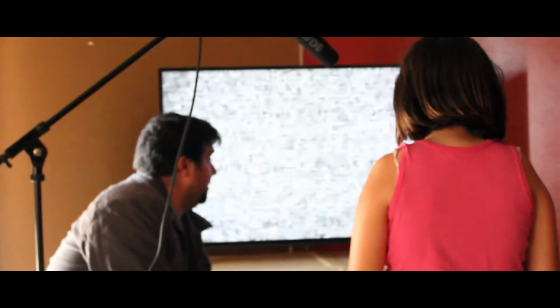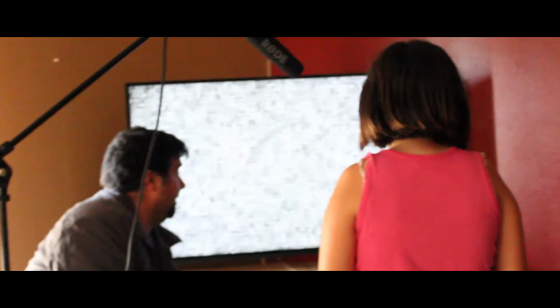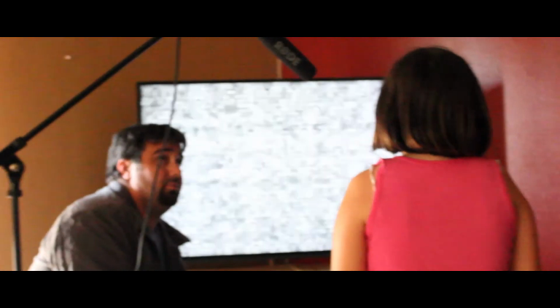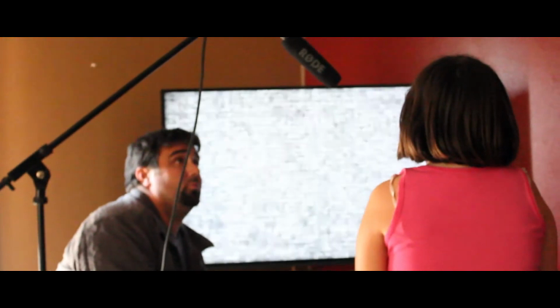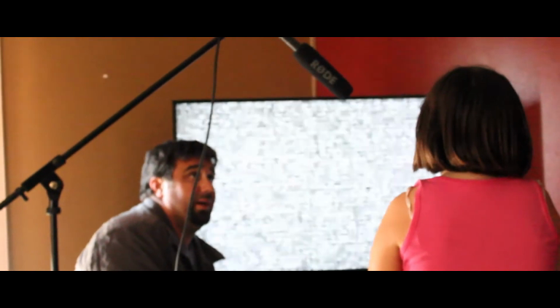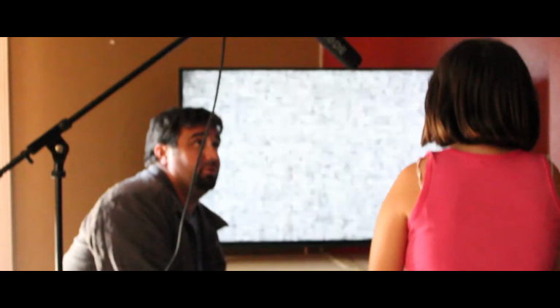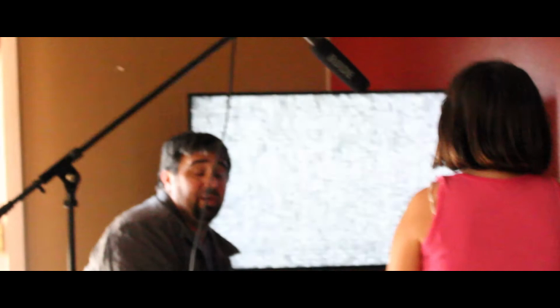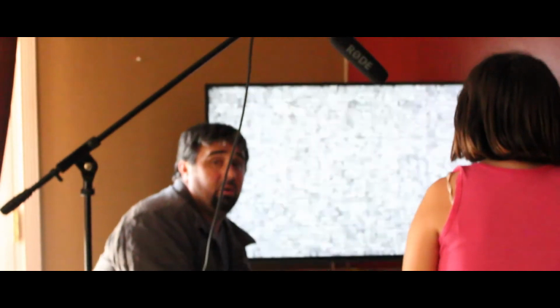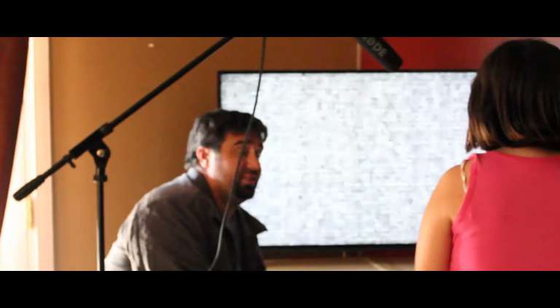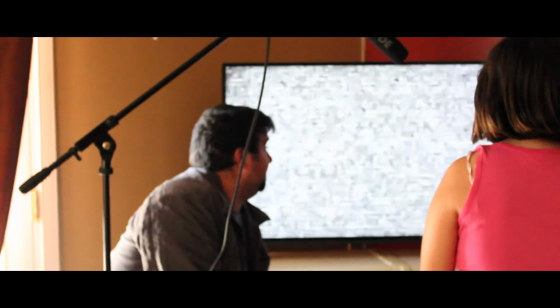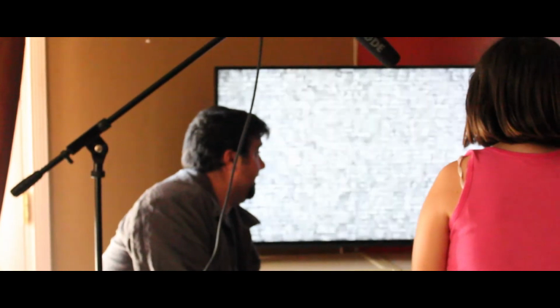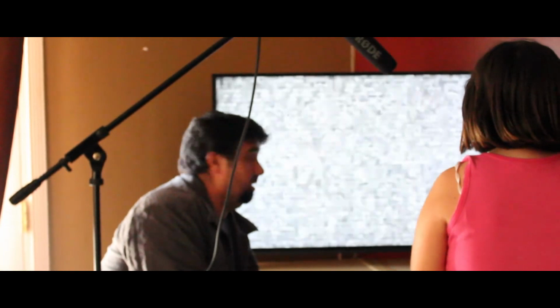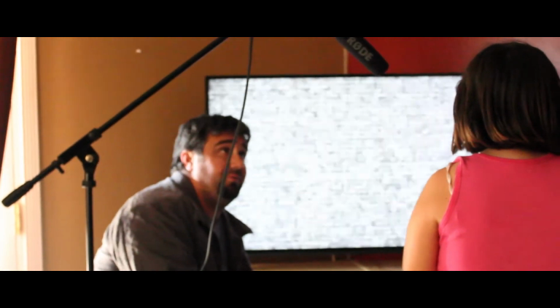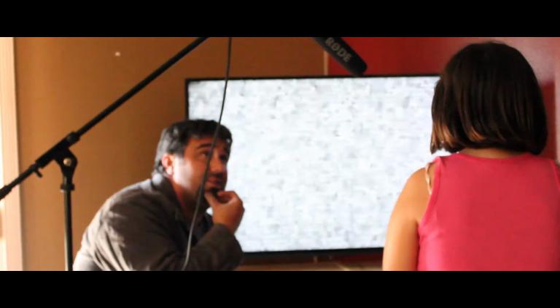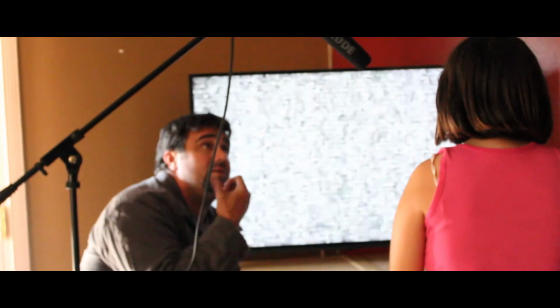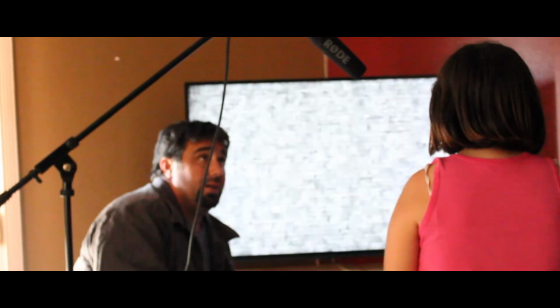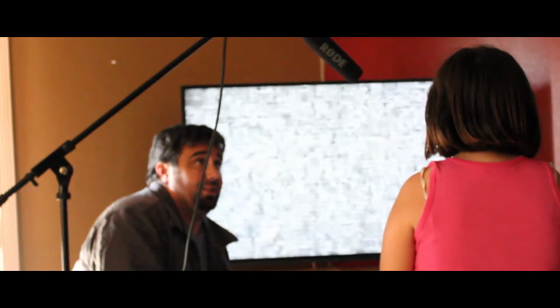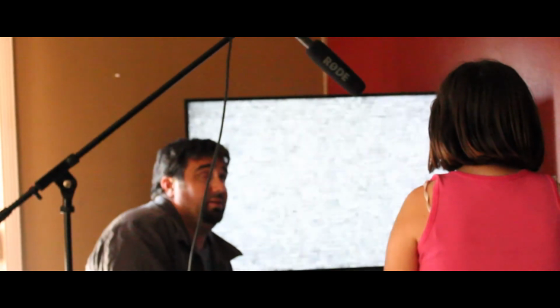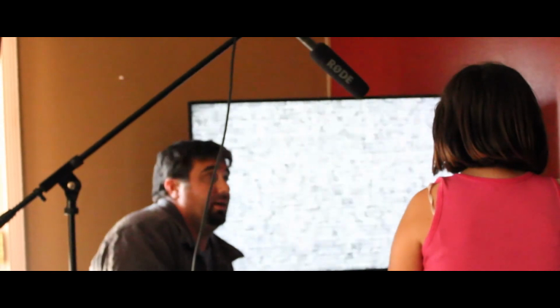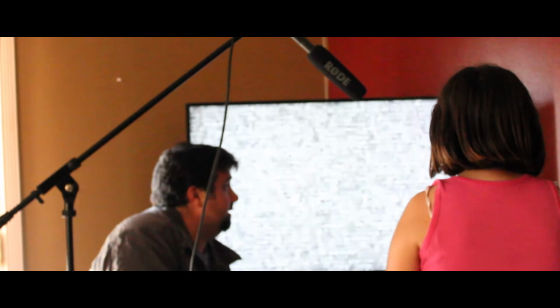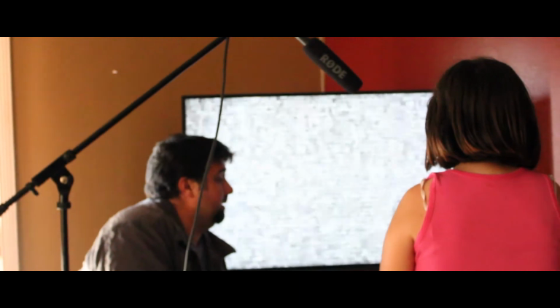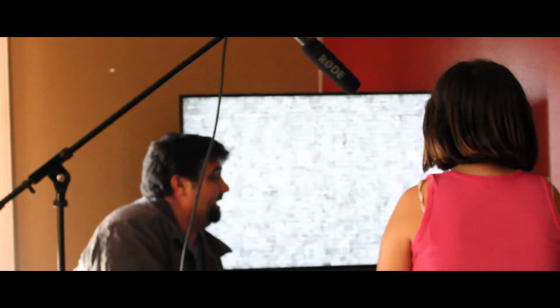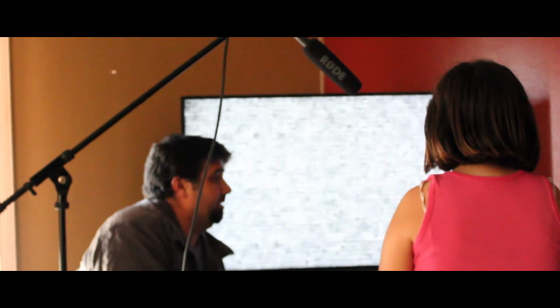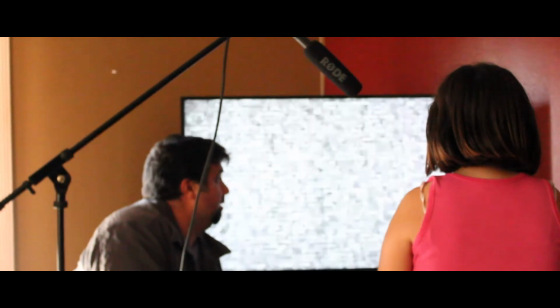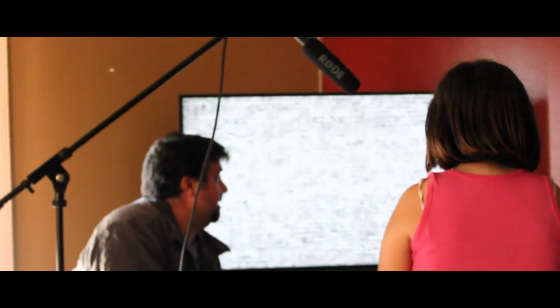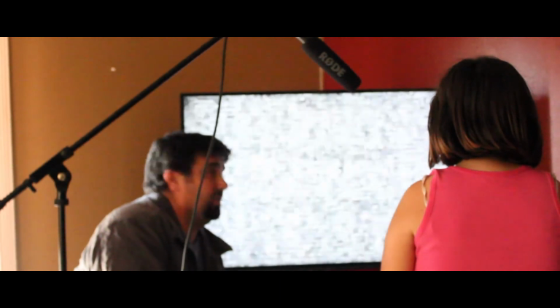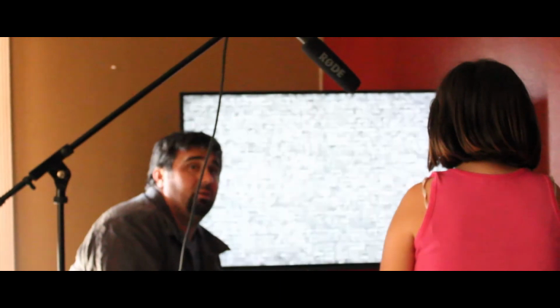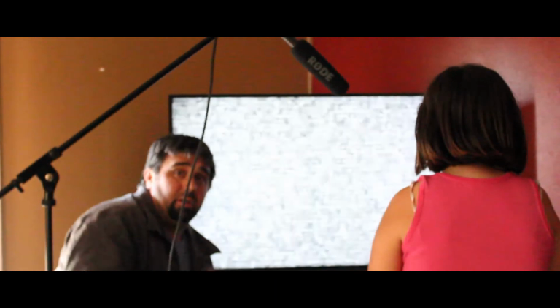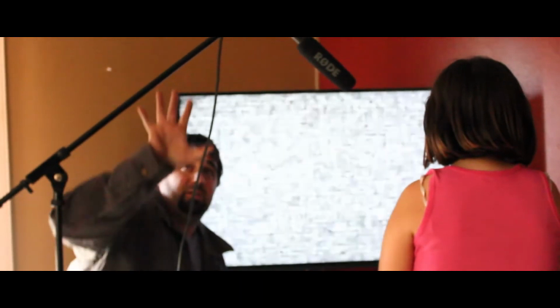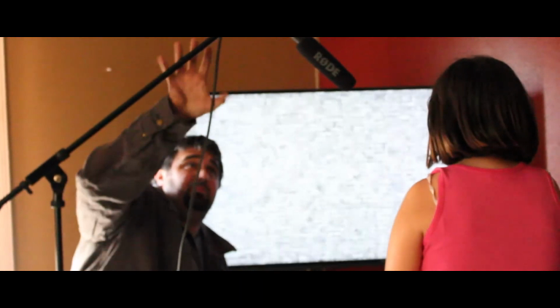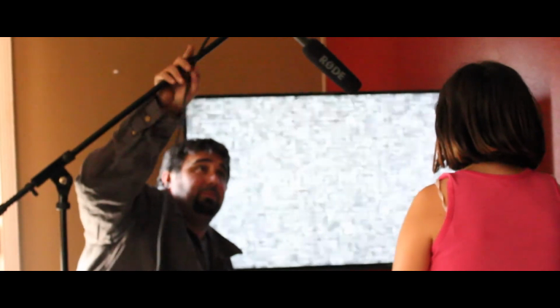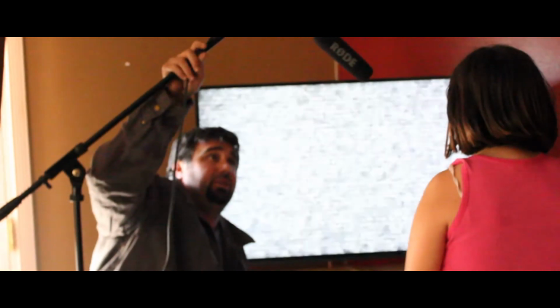We're here using the Rode Mic for just some ADR of the stack that we created in our effects editing system. And we're going to add it in later in post. Just another awesome way of being able to use it.